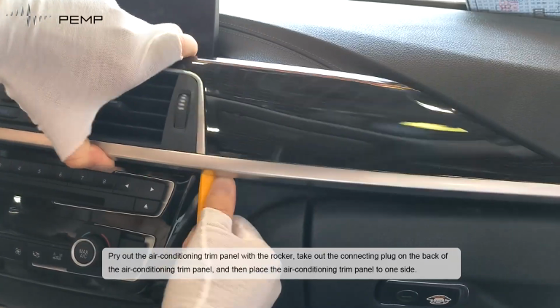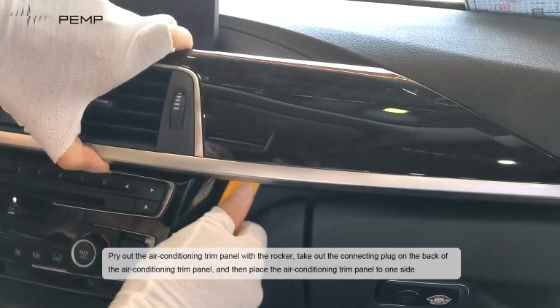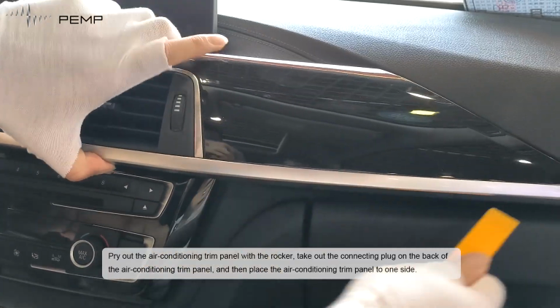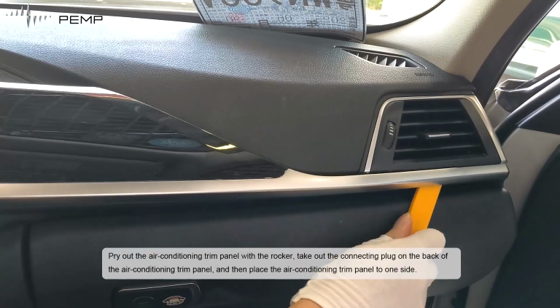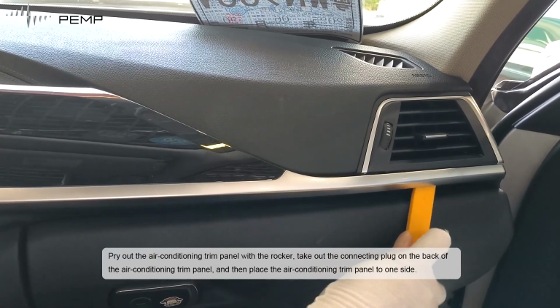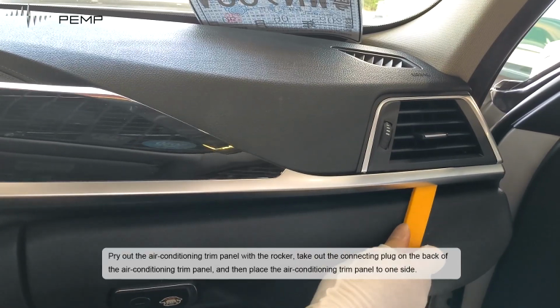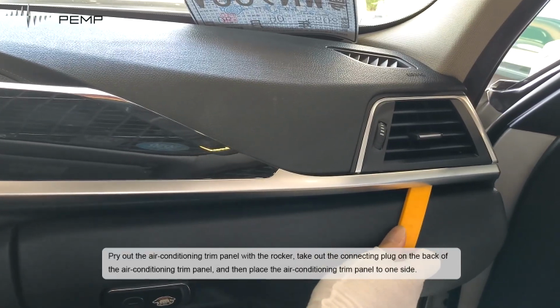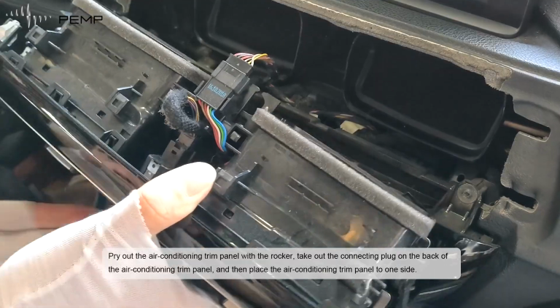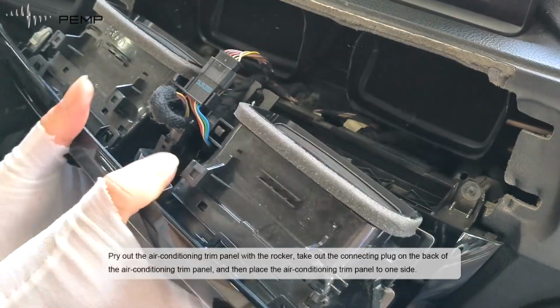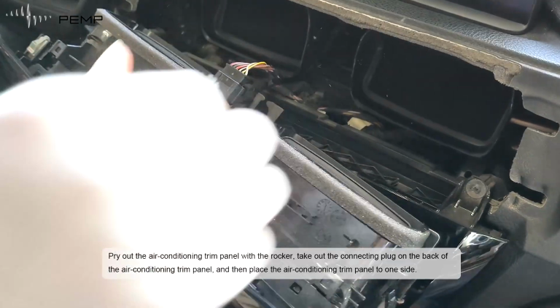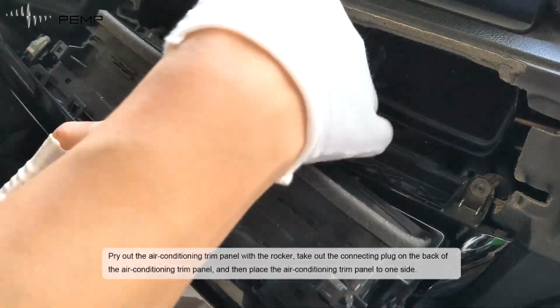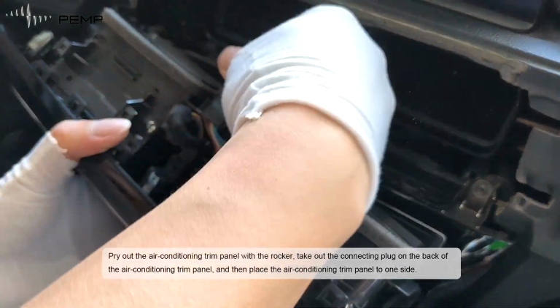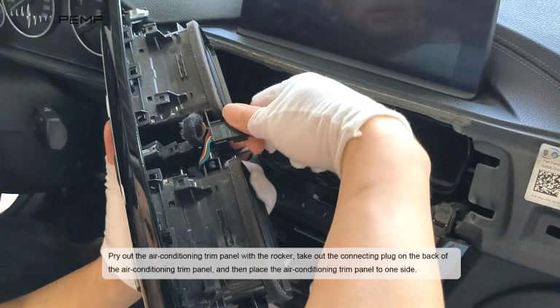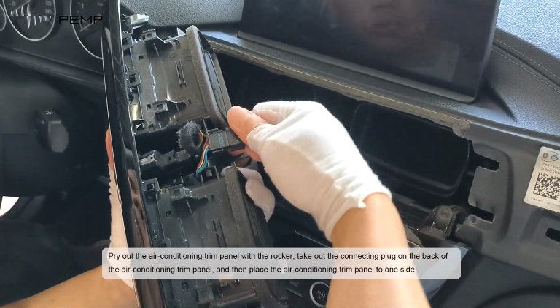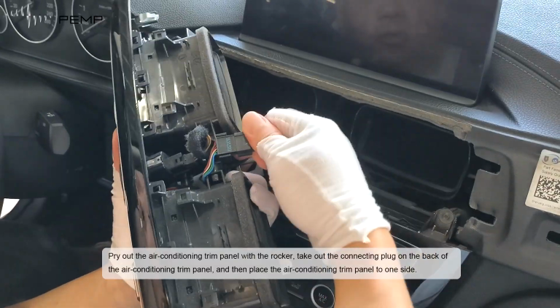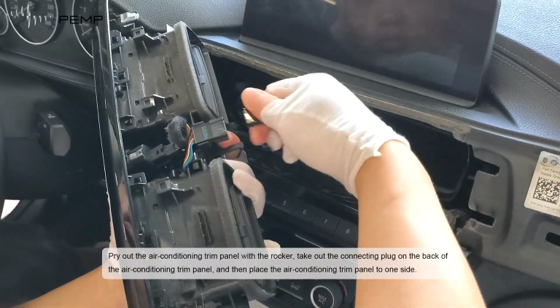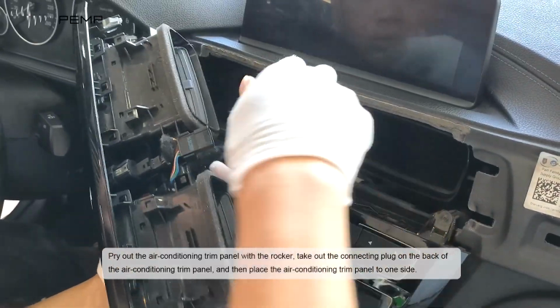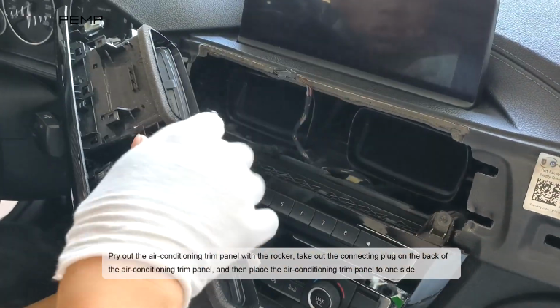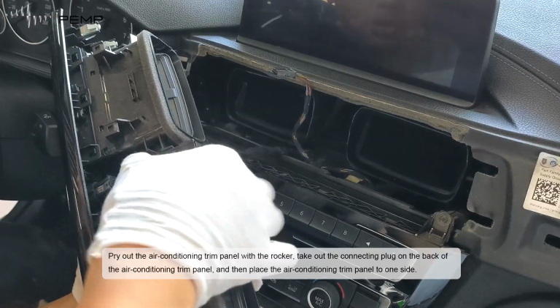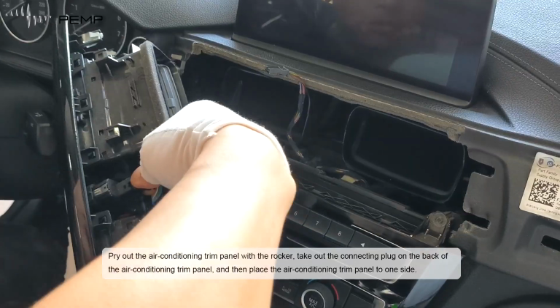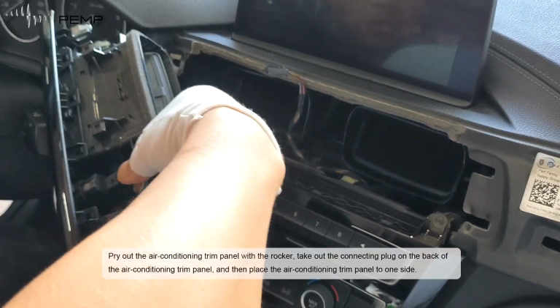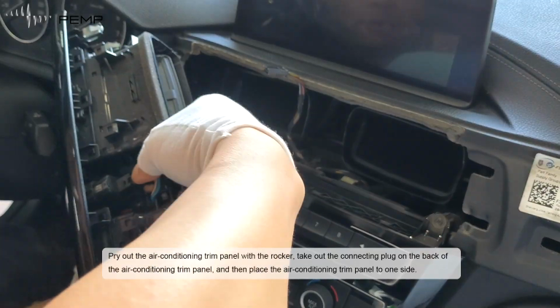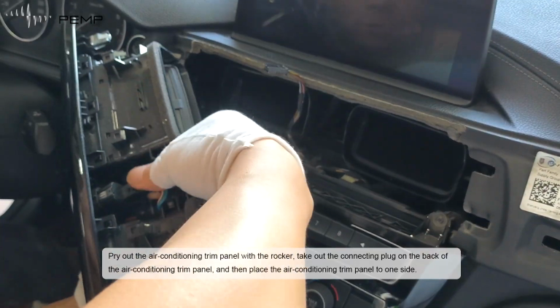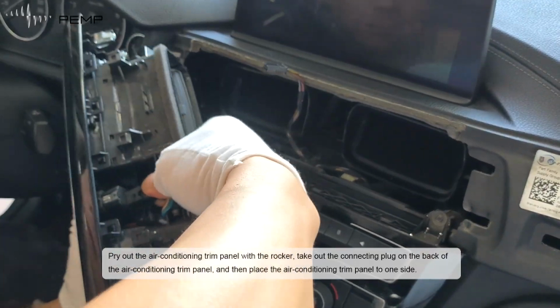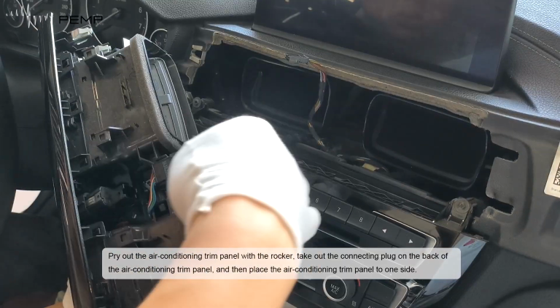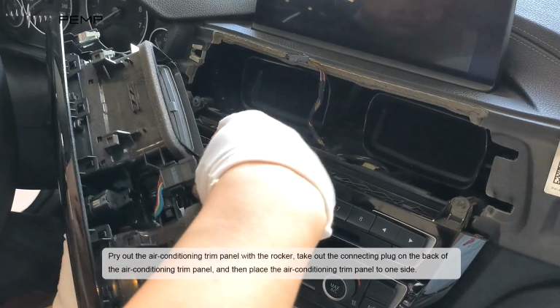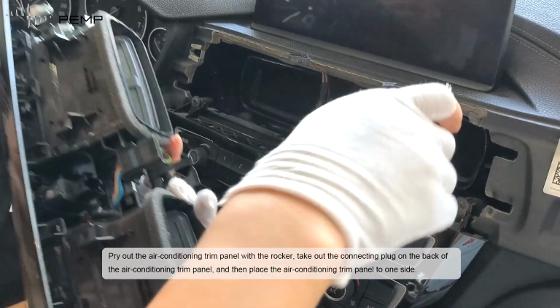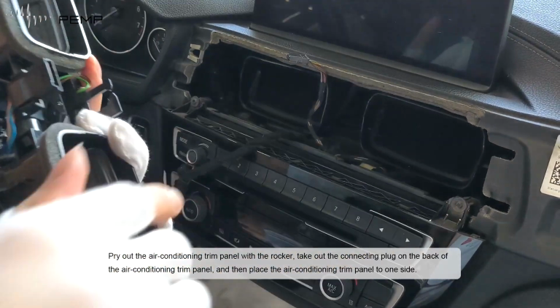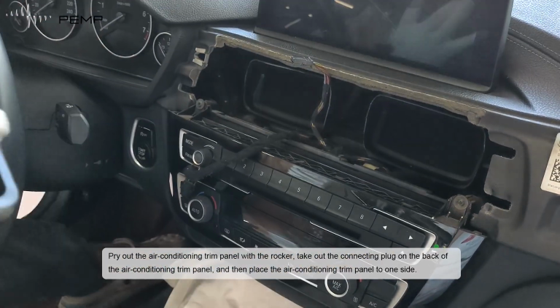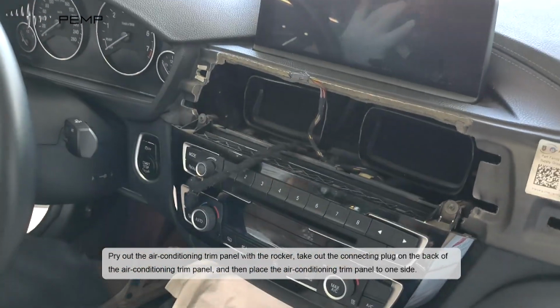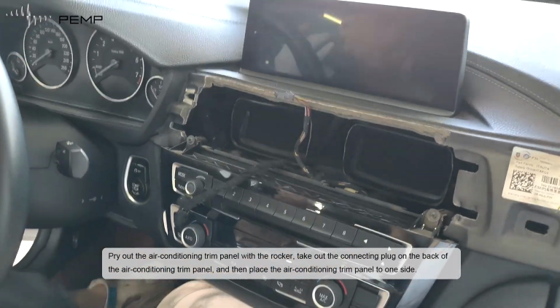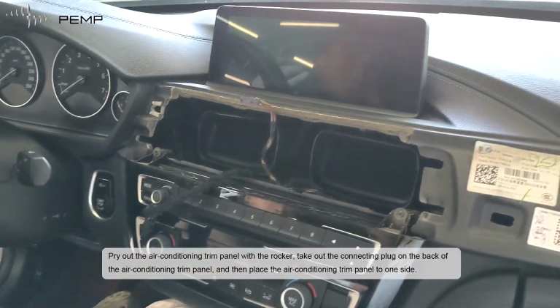Pry out the air-conditioning trim panel with the rocker. Take out the connecting plug on the back of the air-conditioning trim panel, and then place the air-conditioning trim panel to one side.